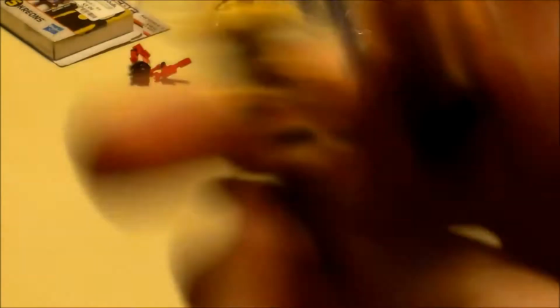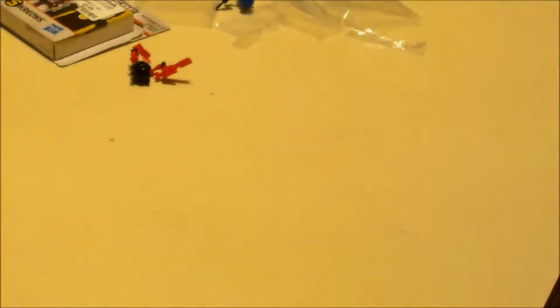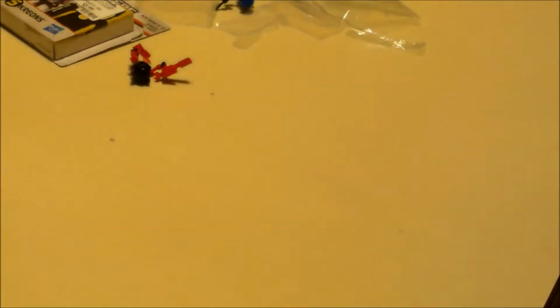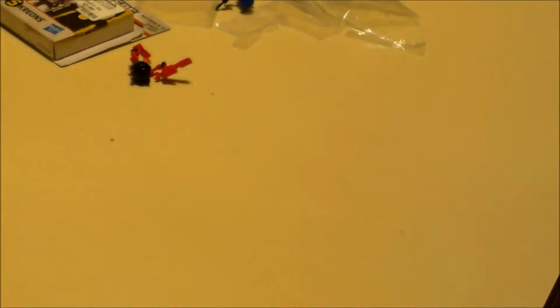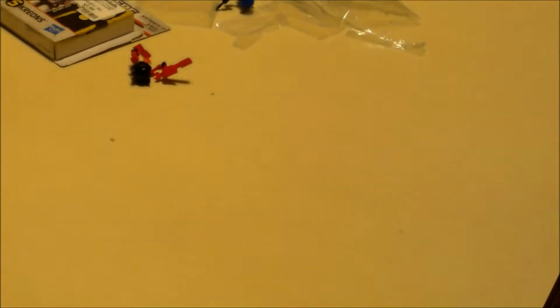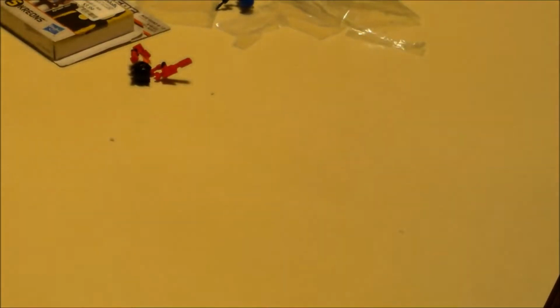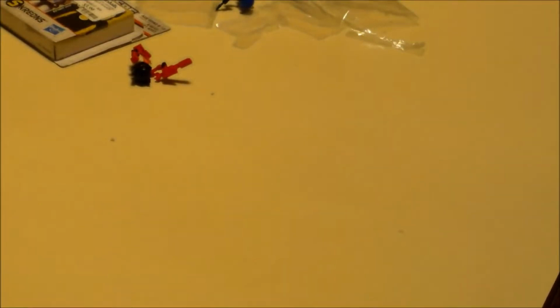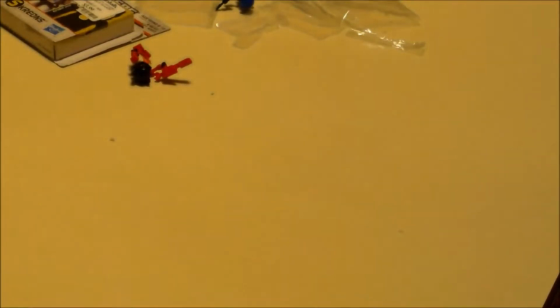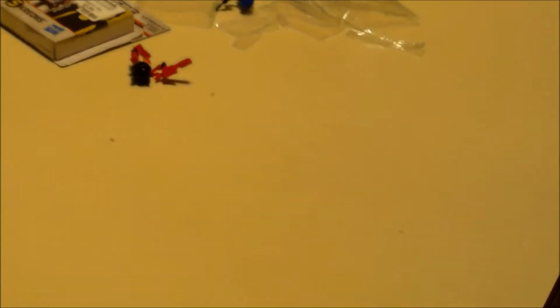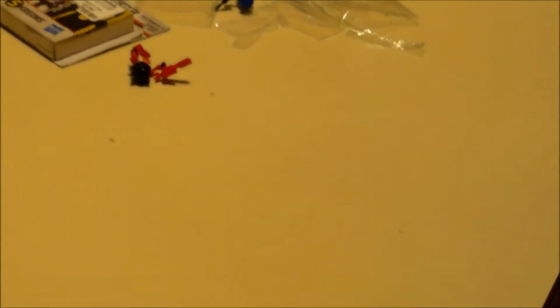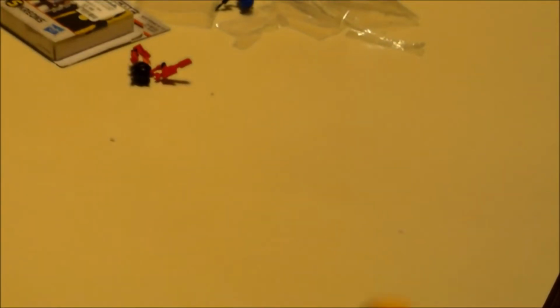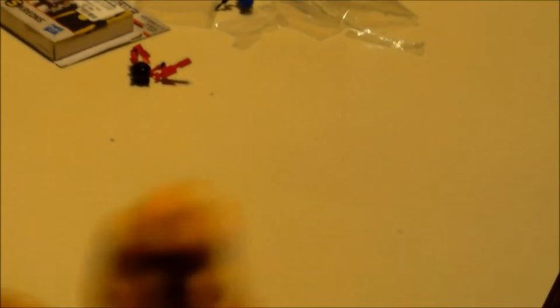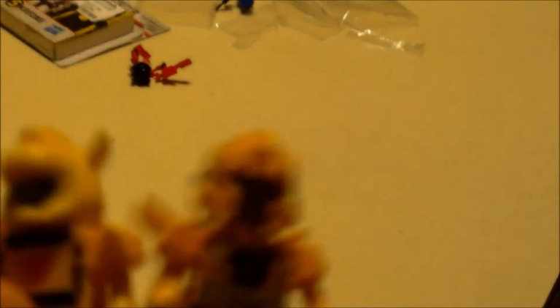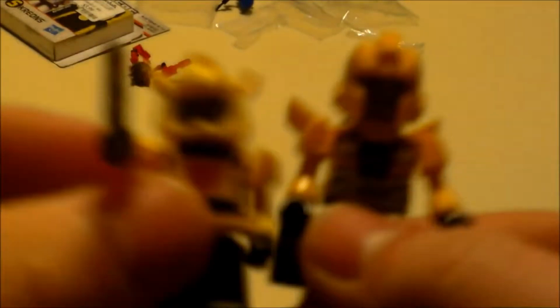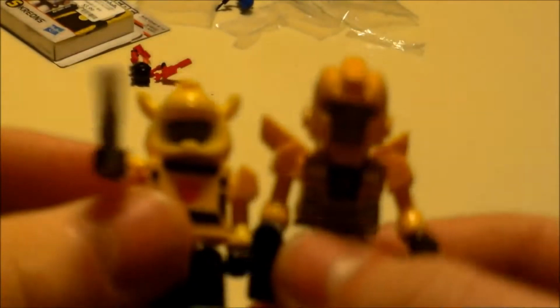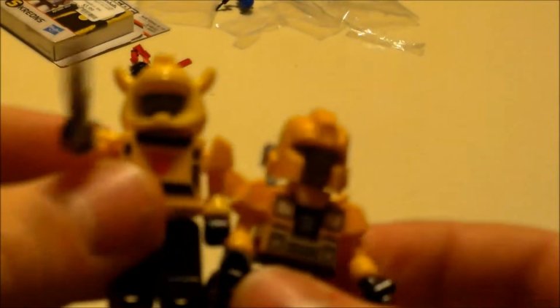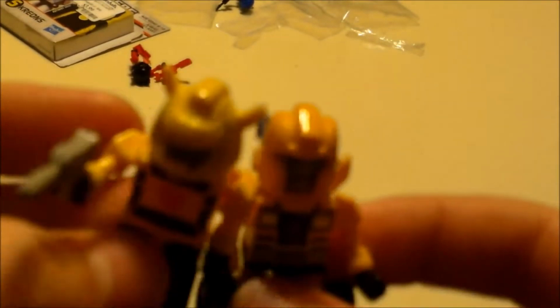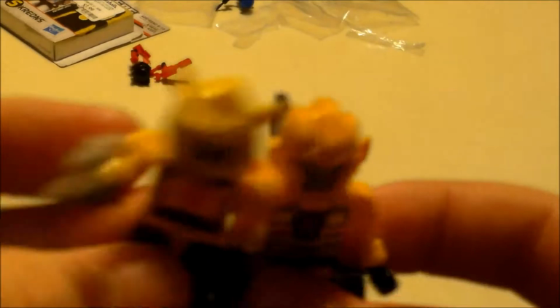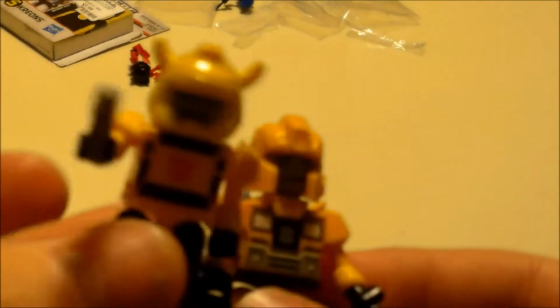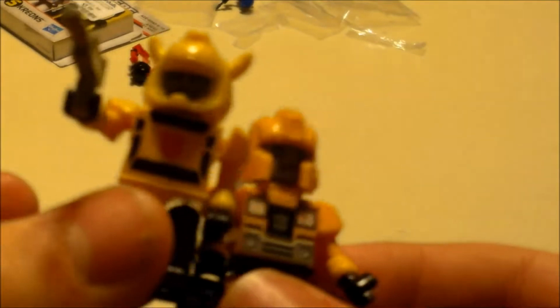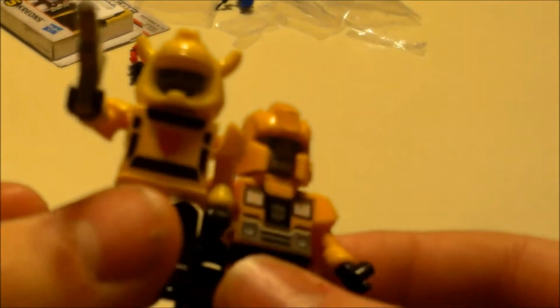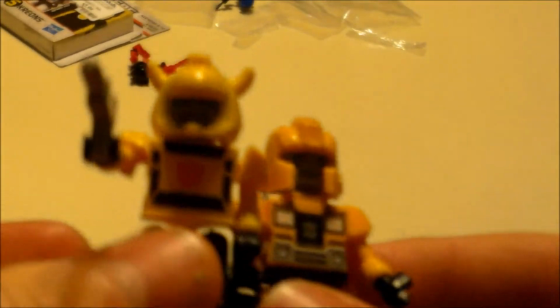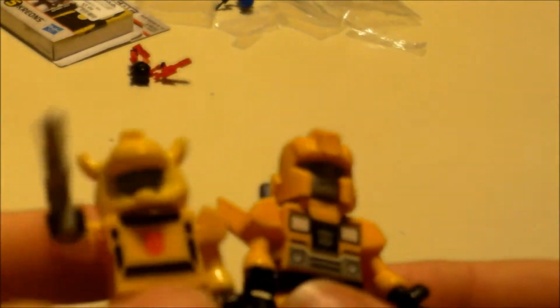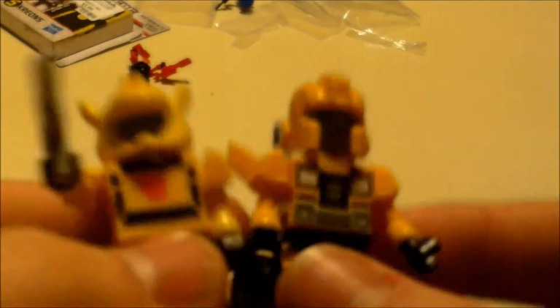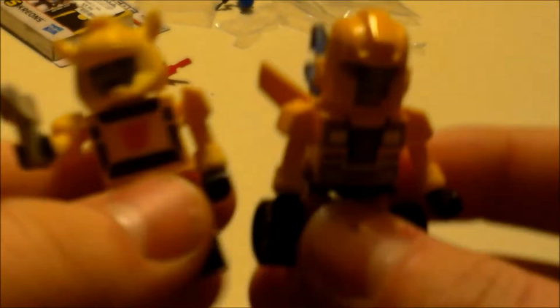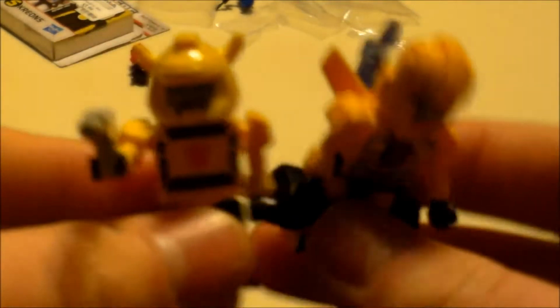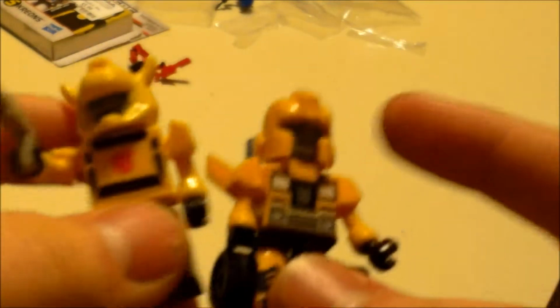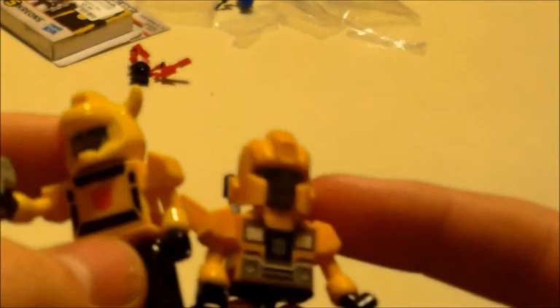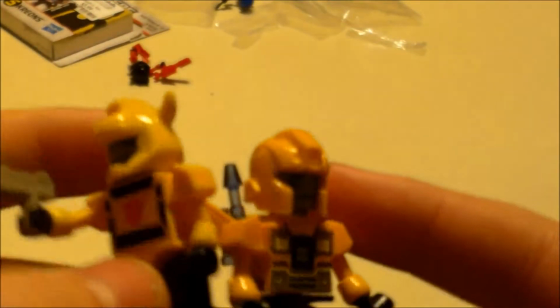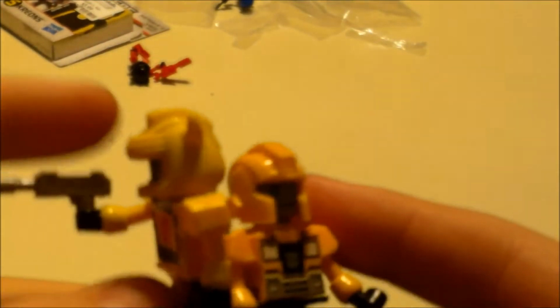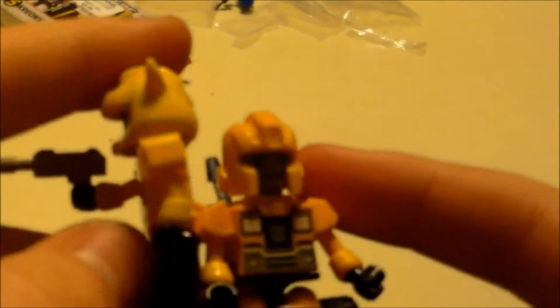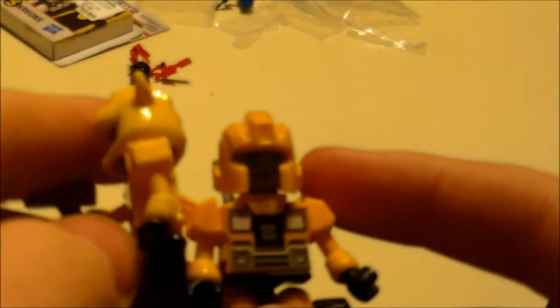I'm standing right now behind the camera. I know this camera sucks. It's HD, but it's the worst HD you've ever seen, isn't it?